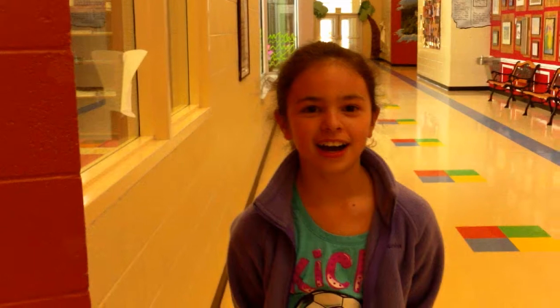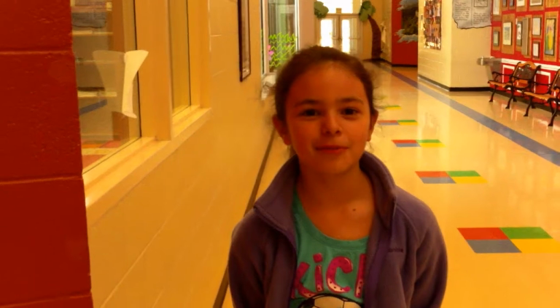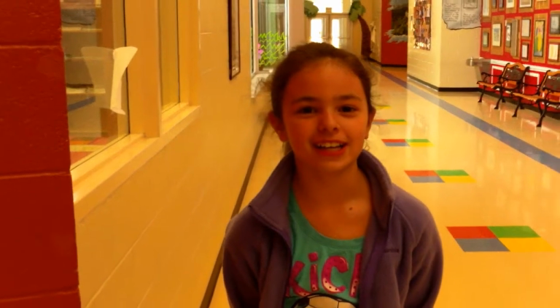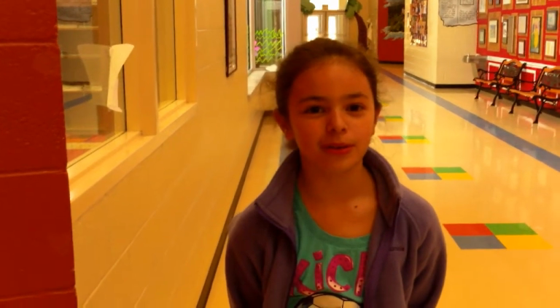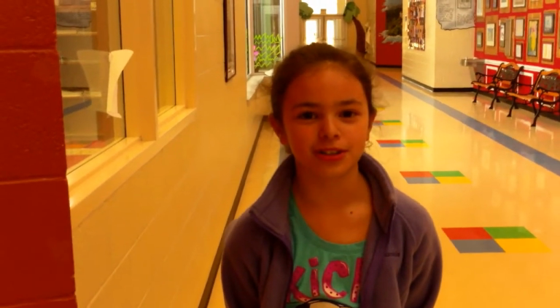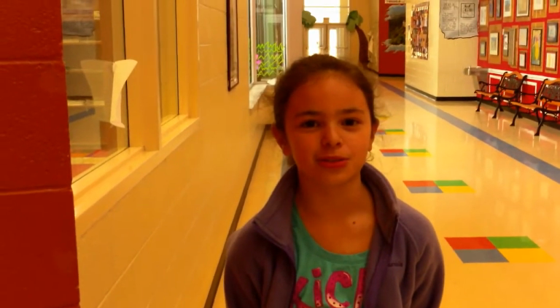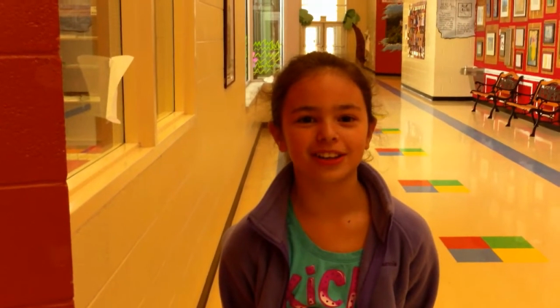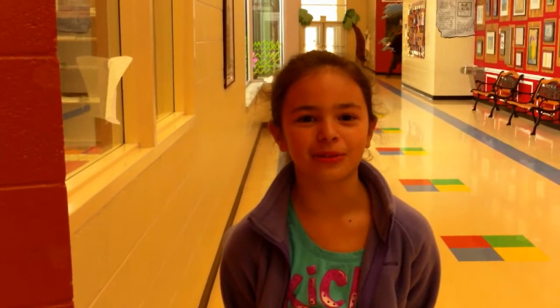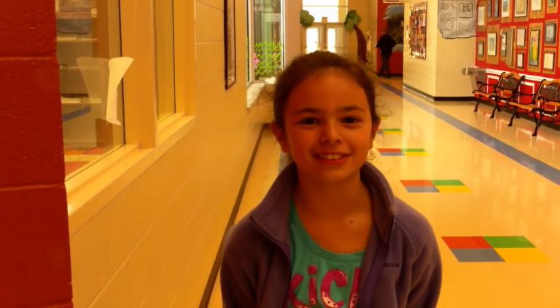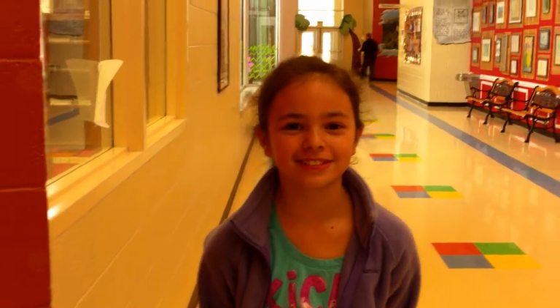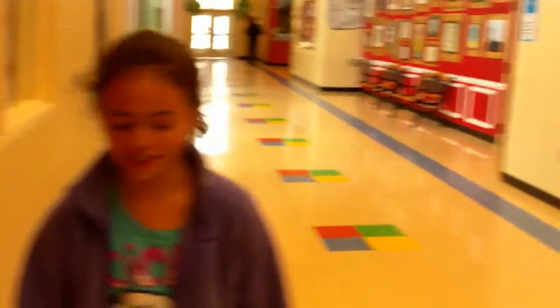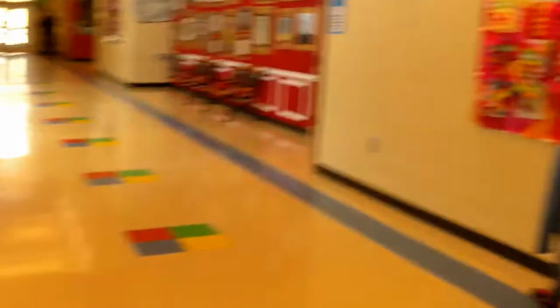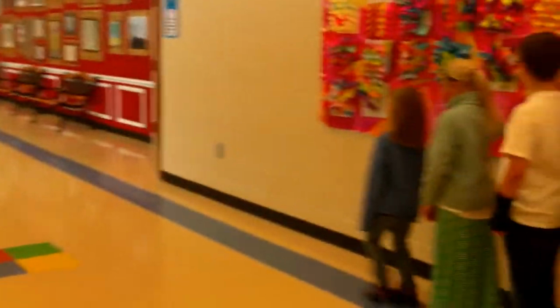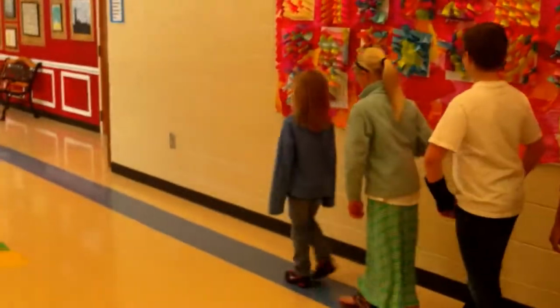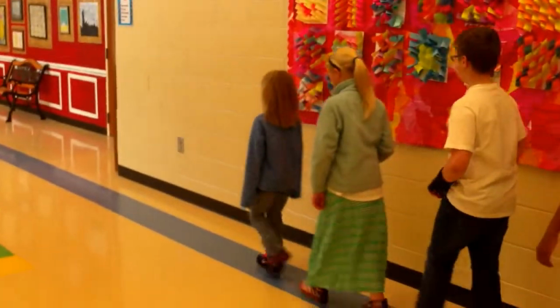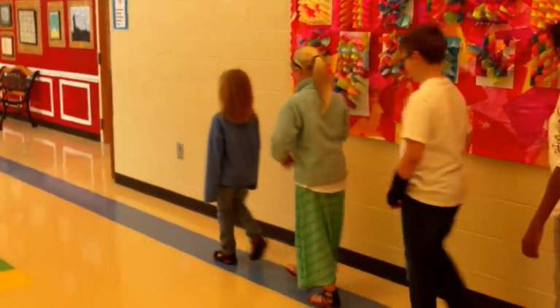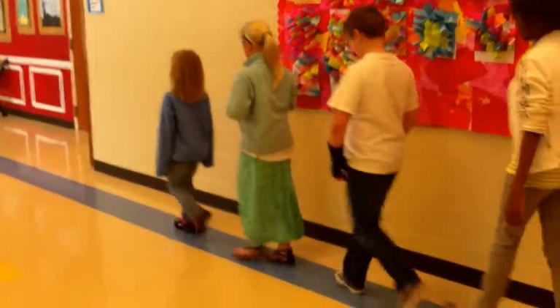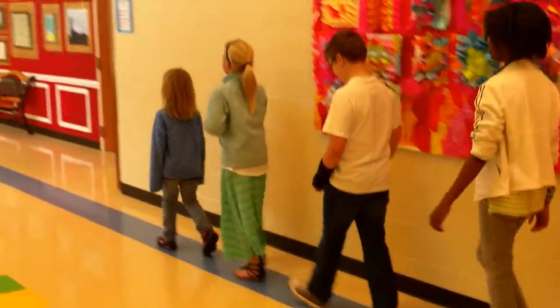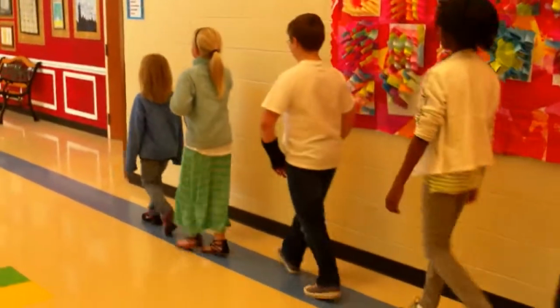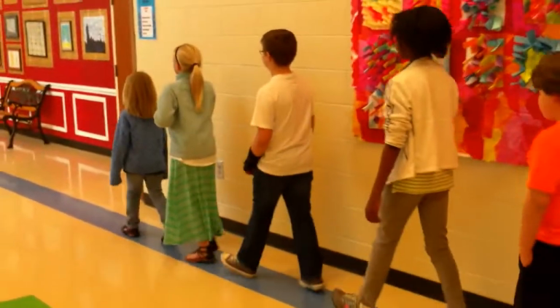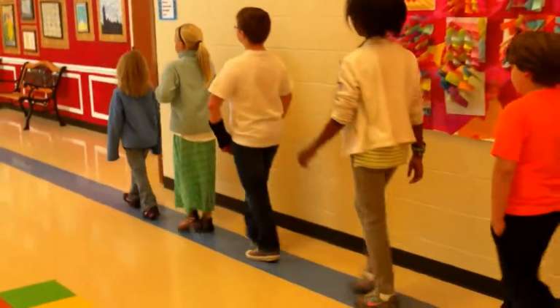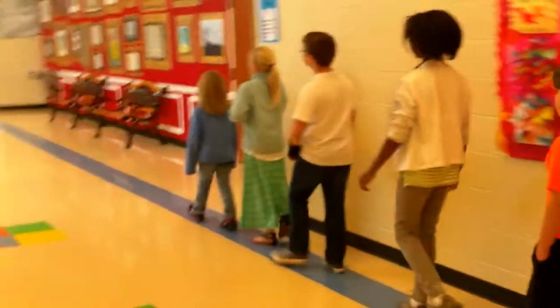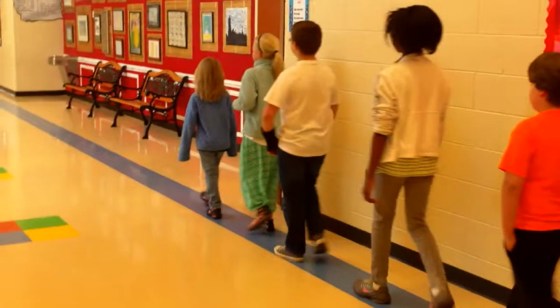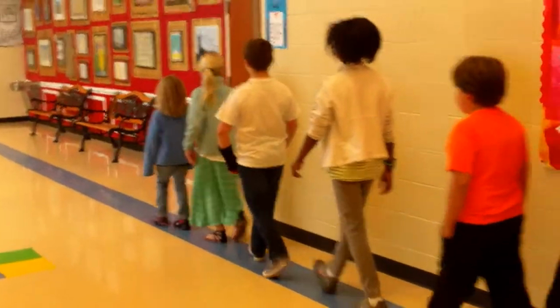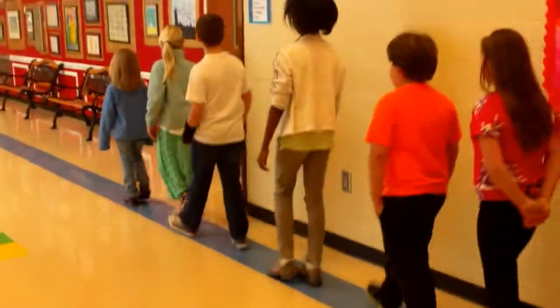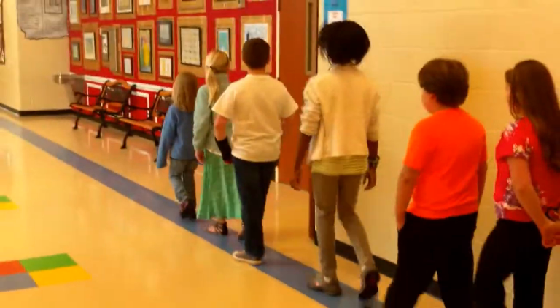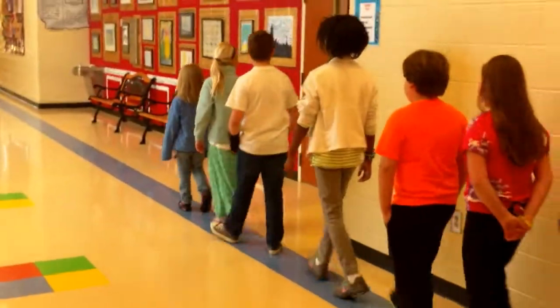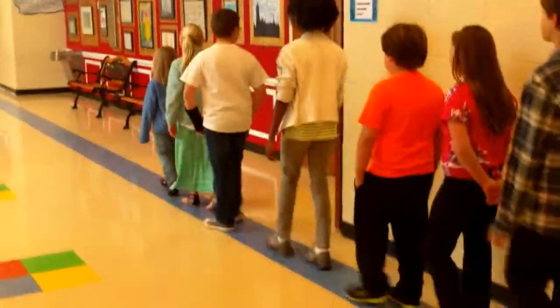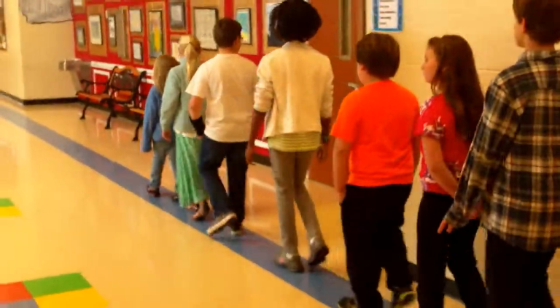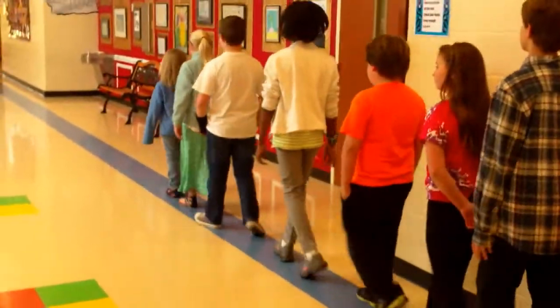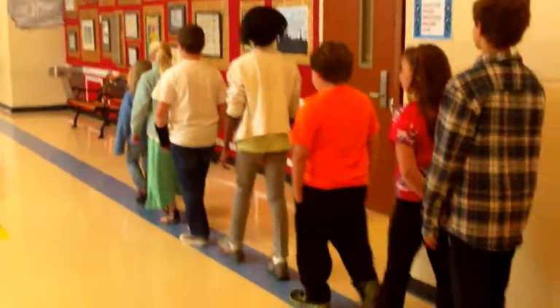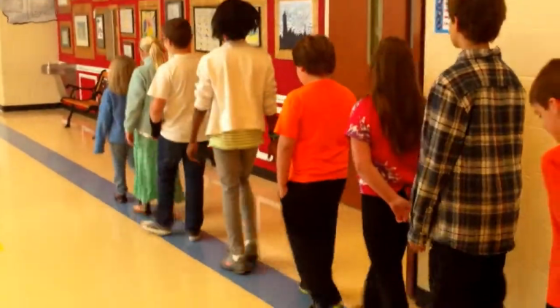Hi, I'm Maria, and today we're going to show you how to walk in the hallway at Woodland. Woodland is a large, busy school. To make sure all classes can get where they need to go, students must make sure they are following hallway procedures.